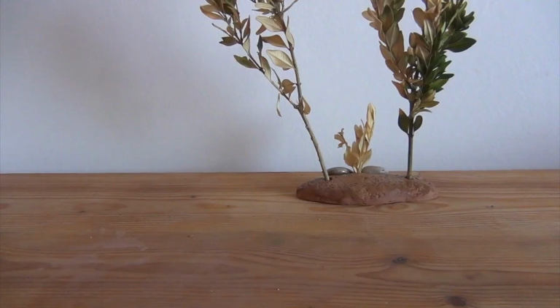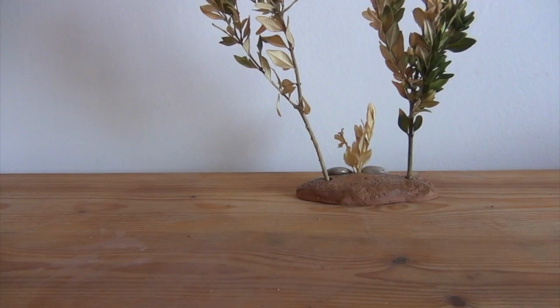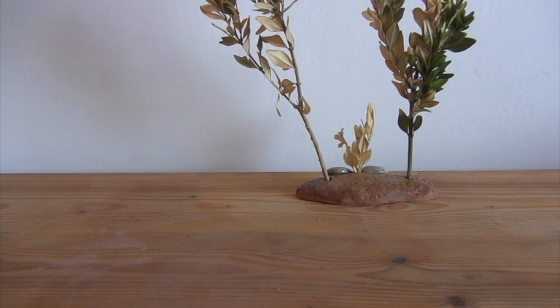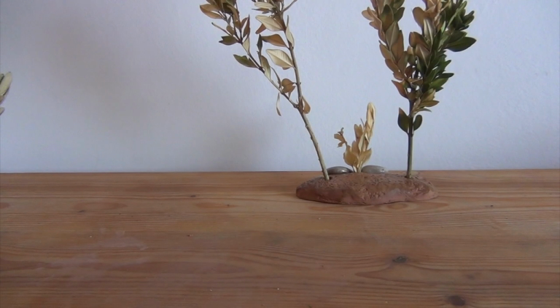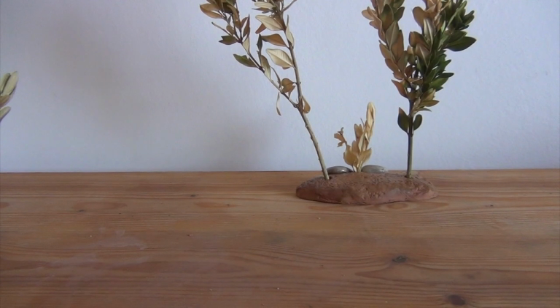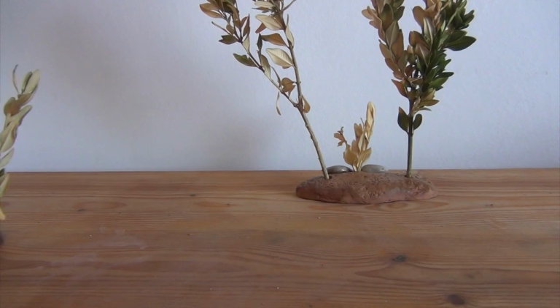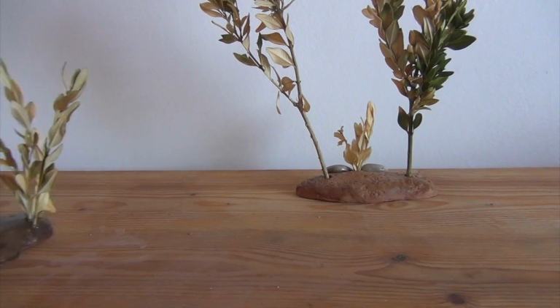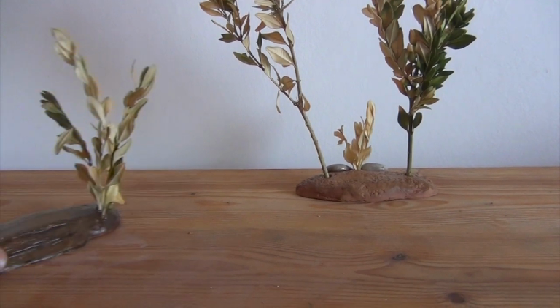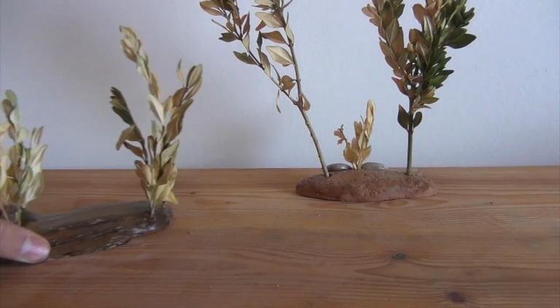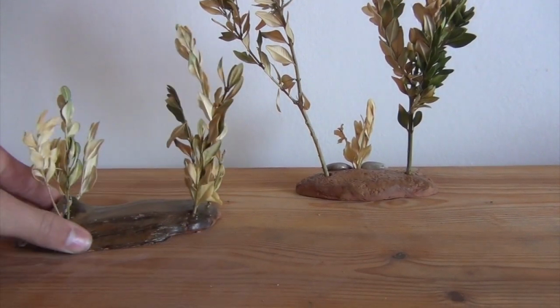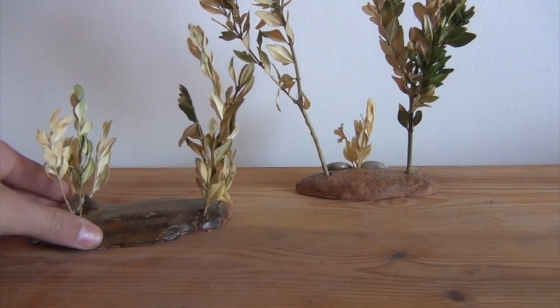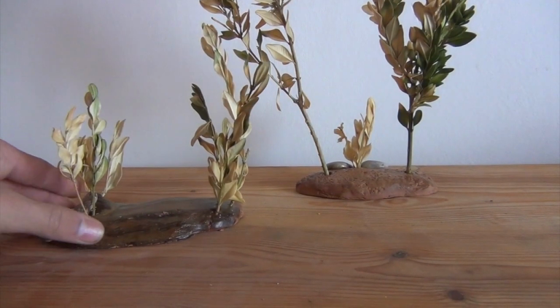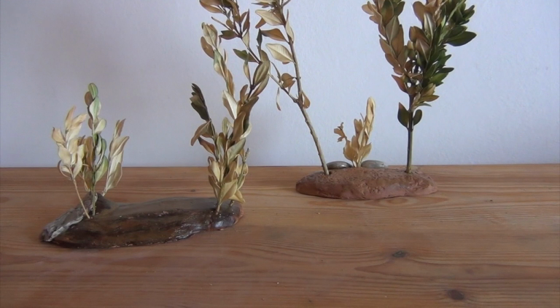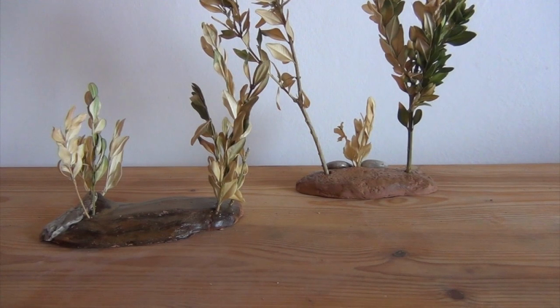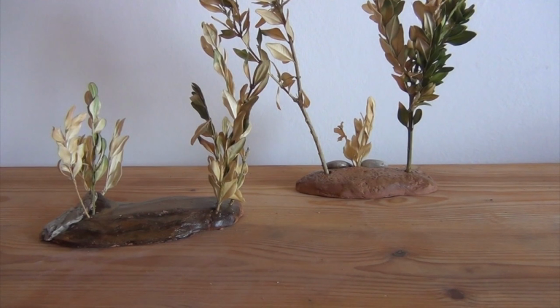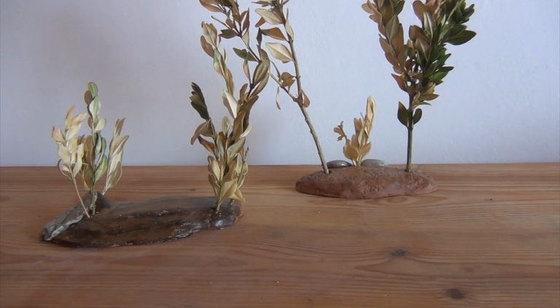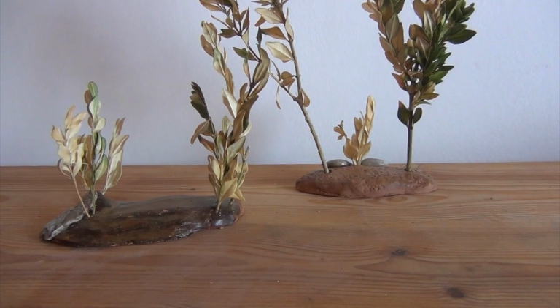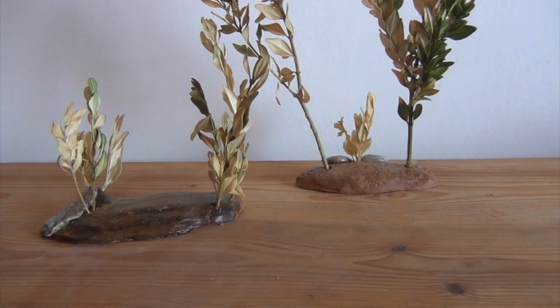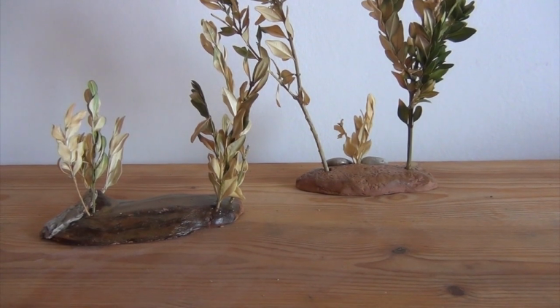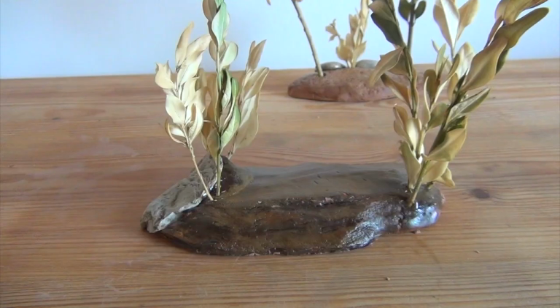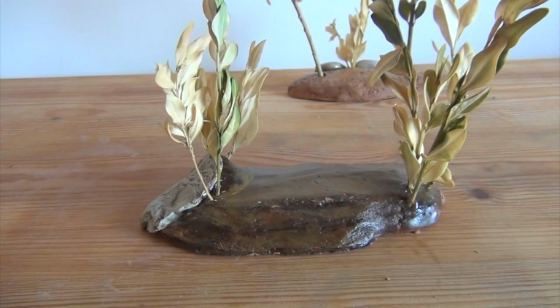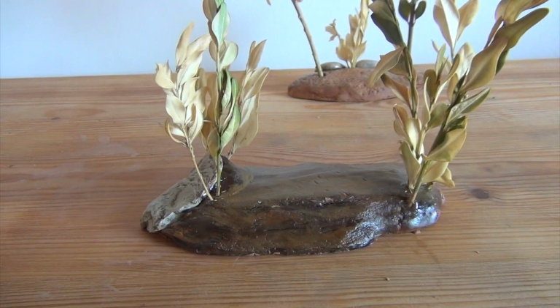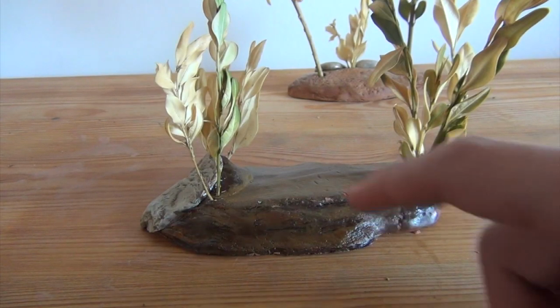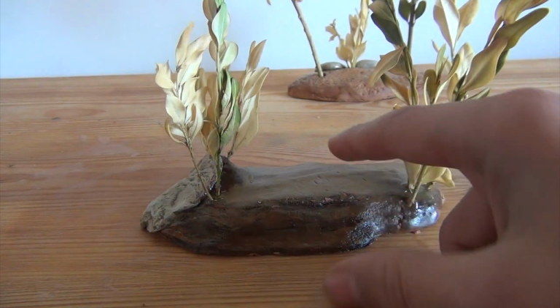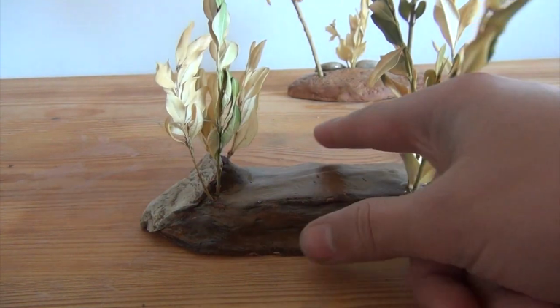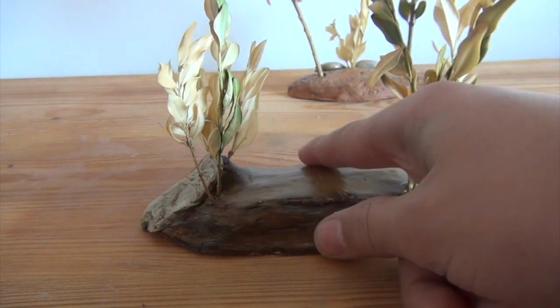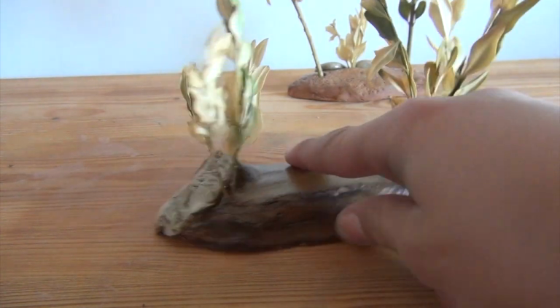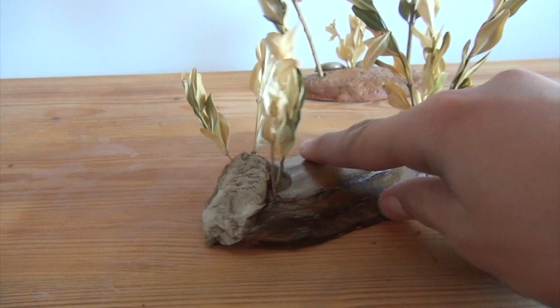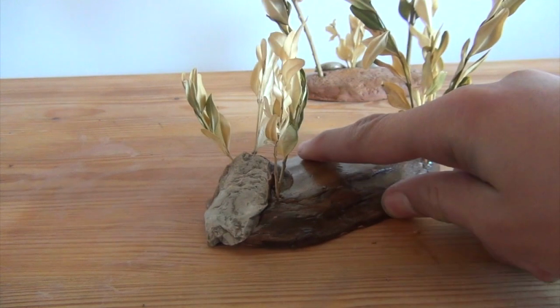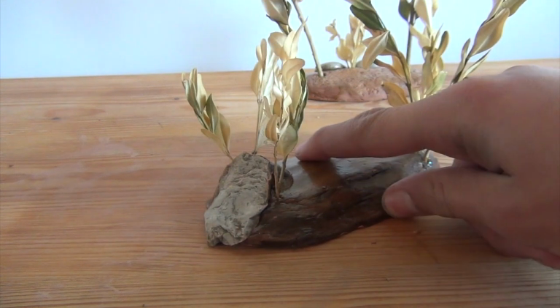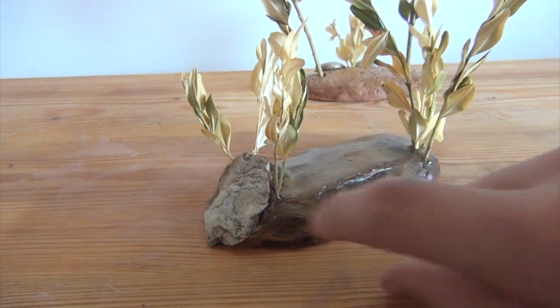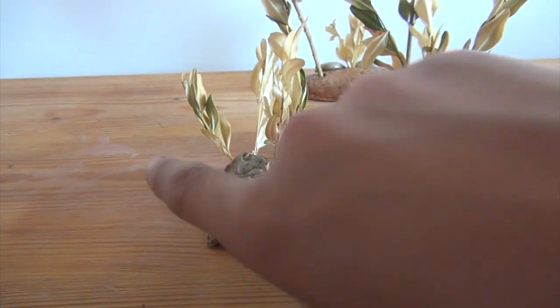I also made this one too. This one has a bit more detail — I will maybe make another DIY for this one.